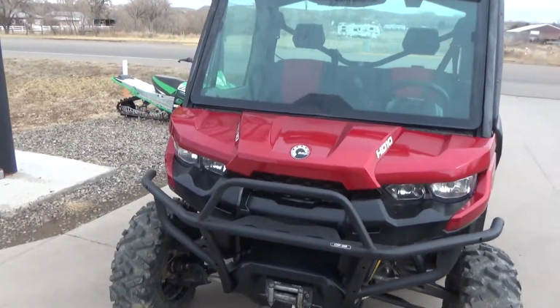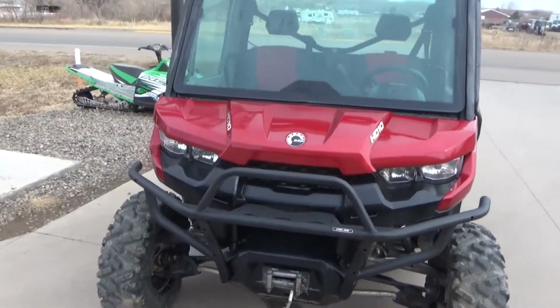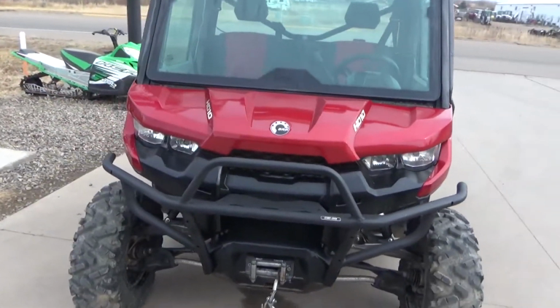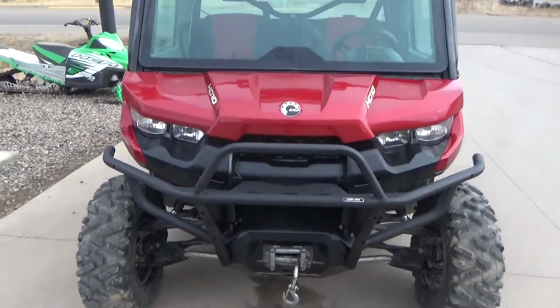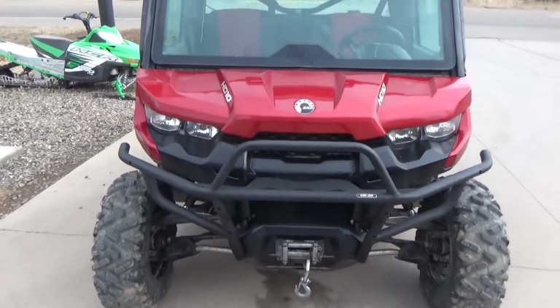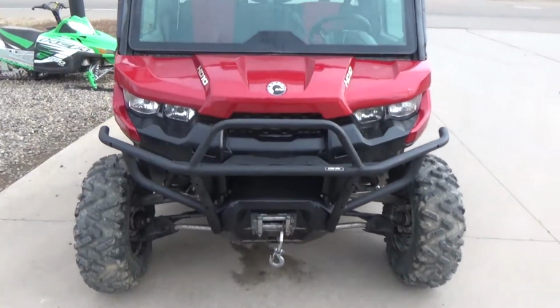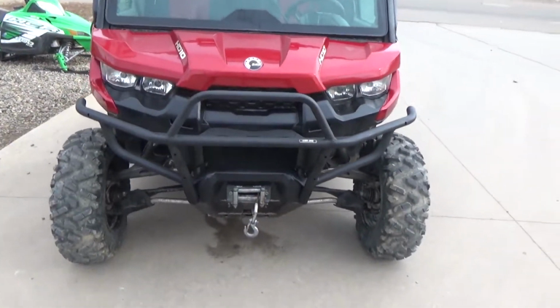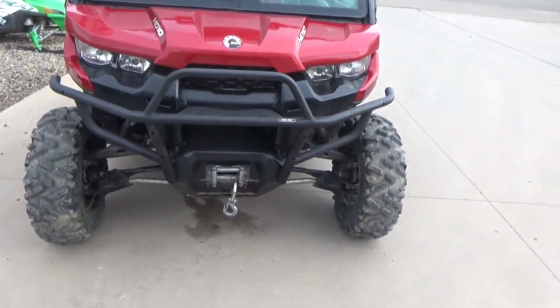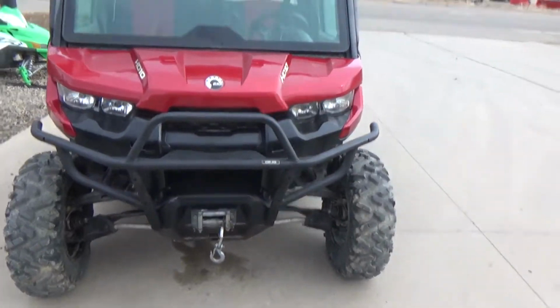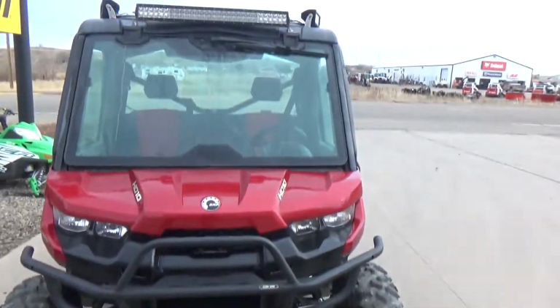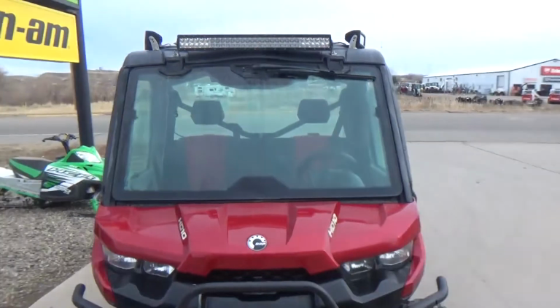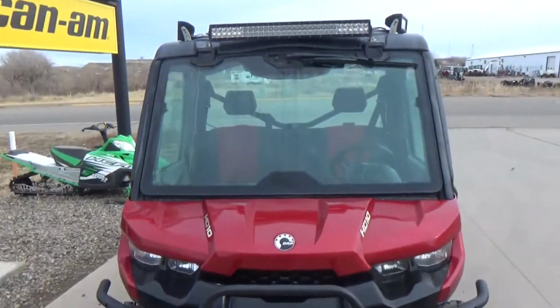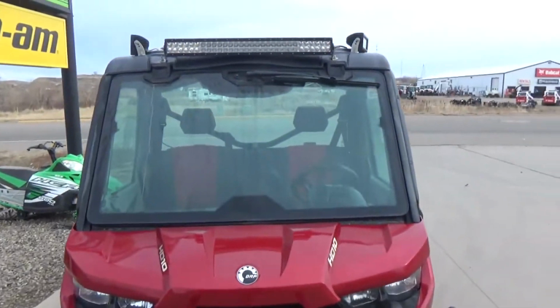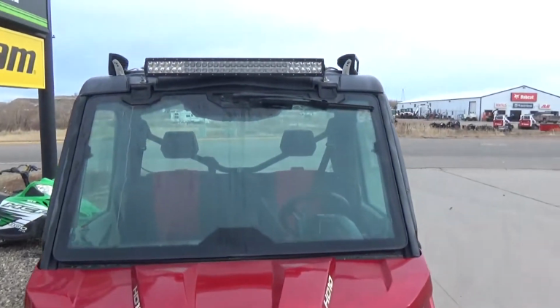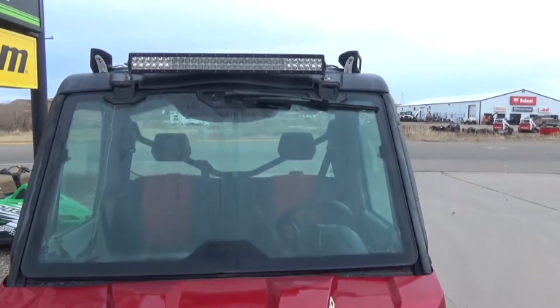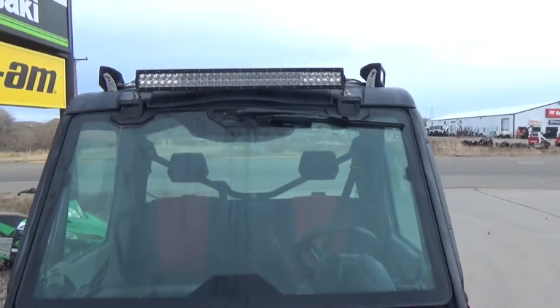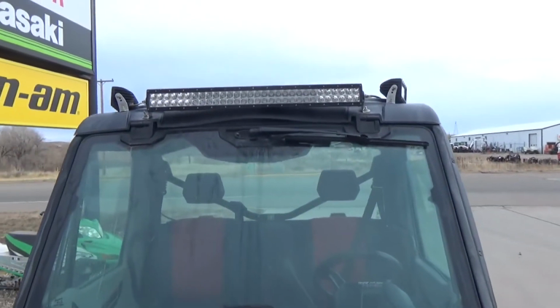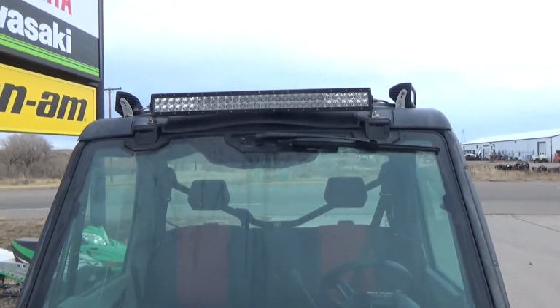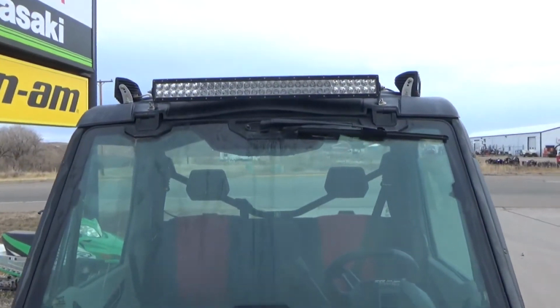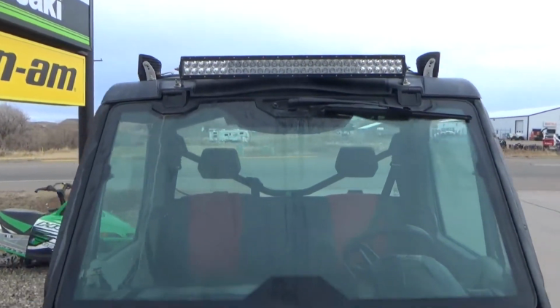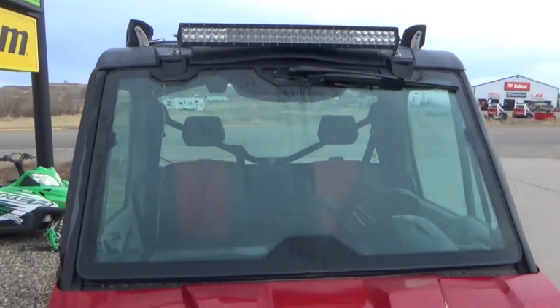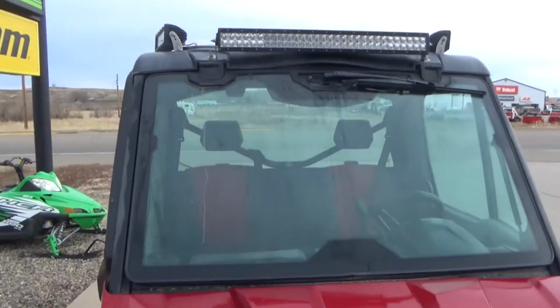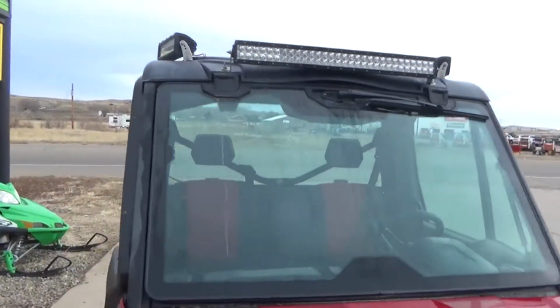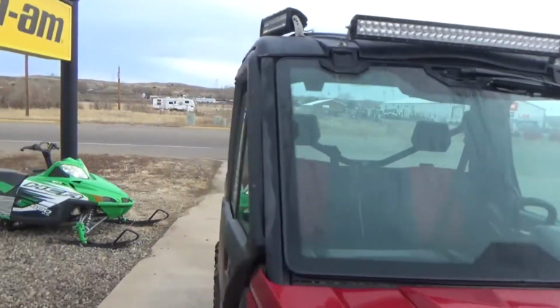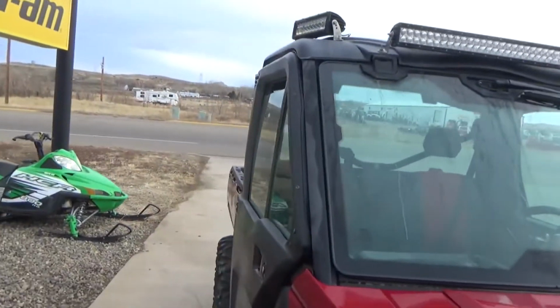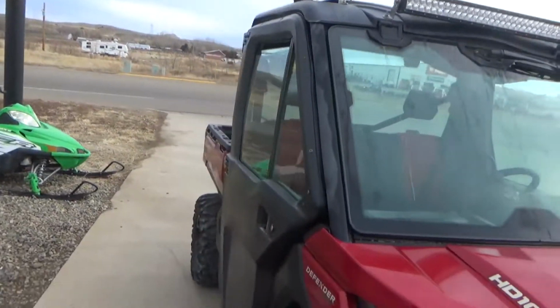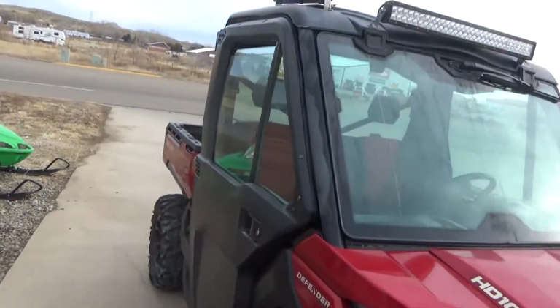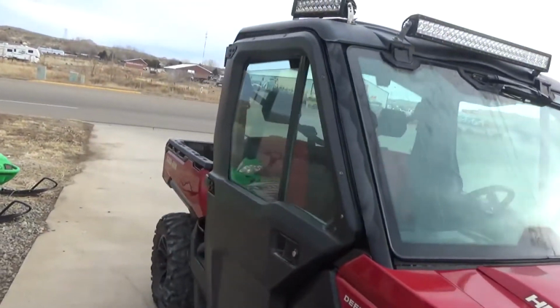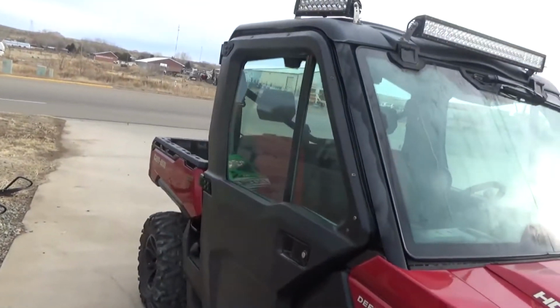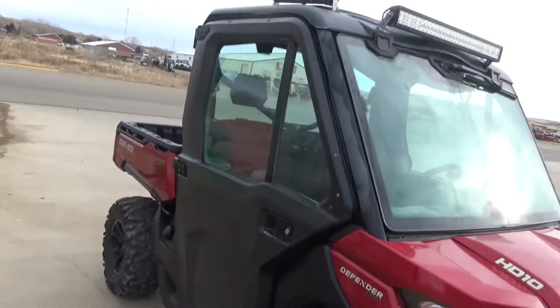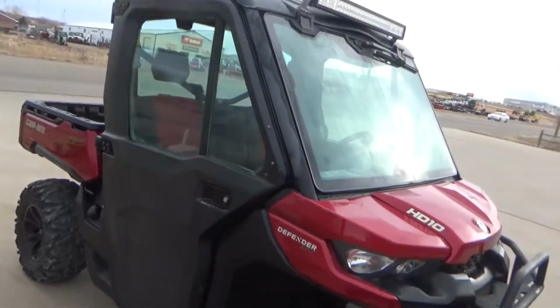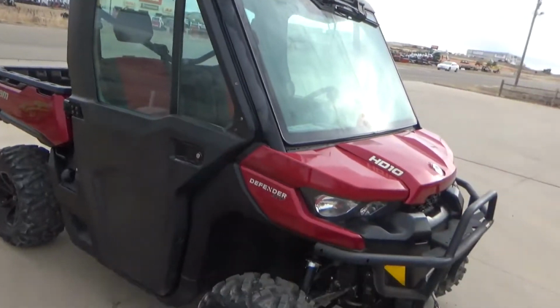Front brush guard, a winch, it's got a tip-out windshield, three light bars on the top. It's got power window doors.